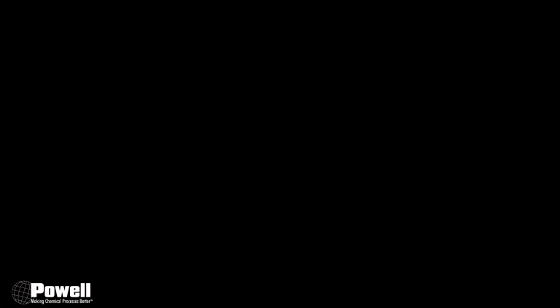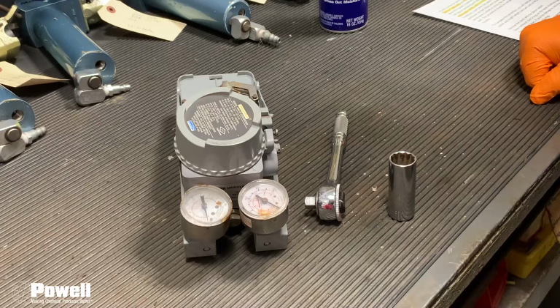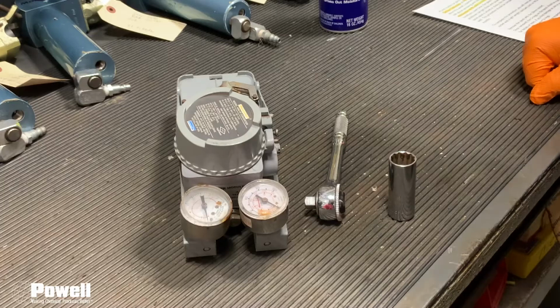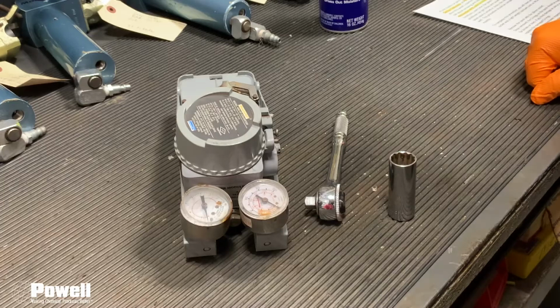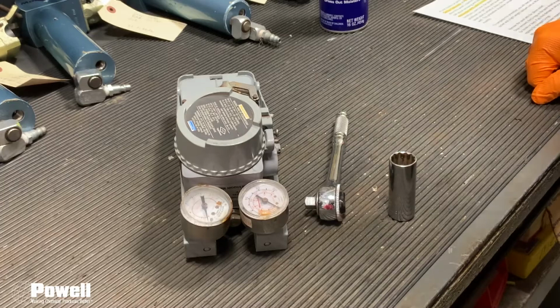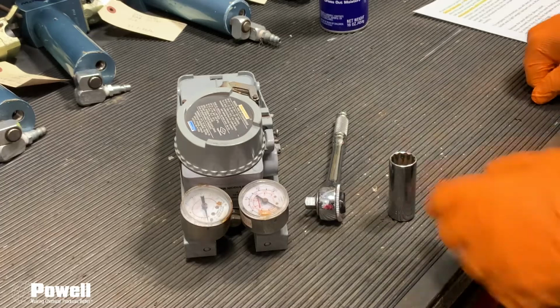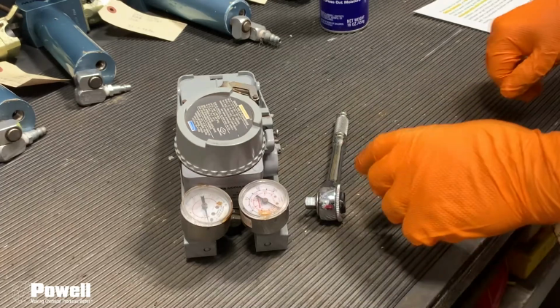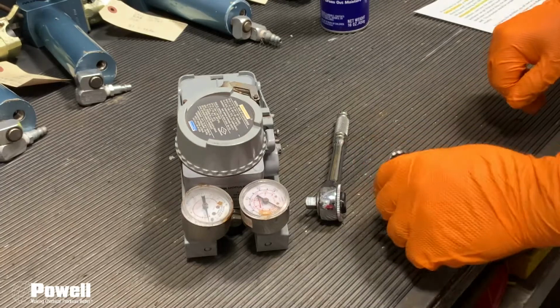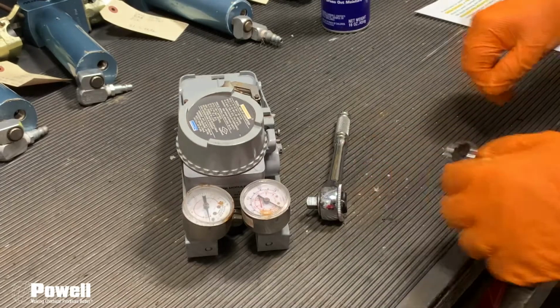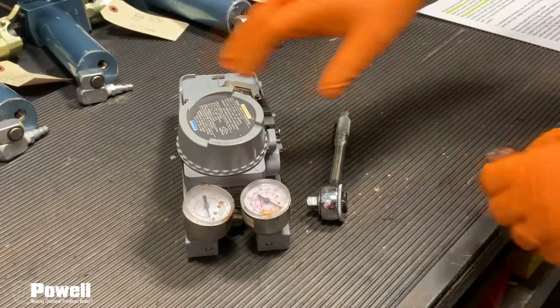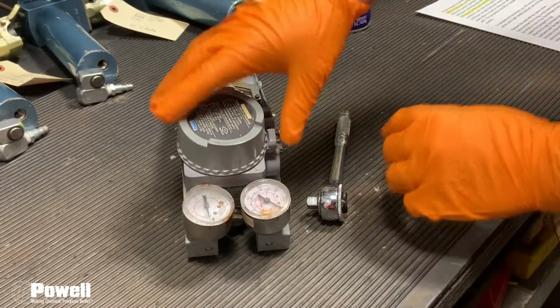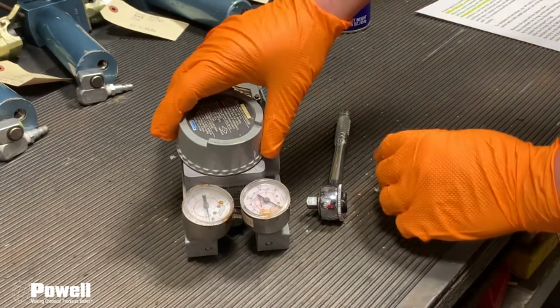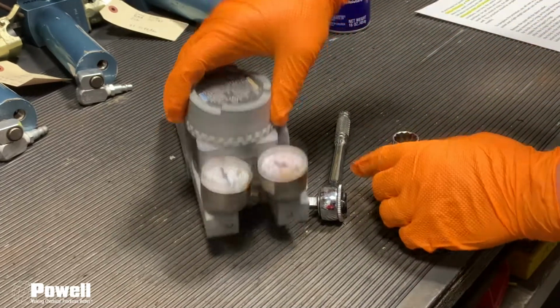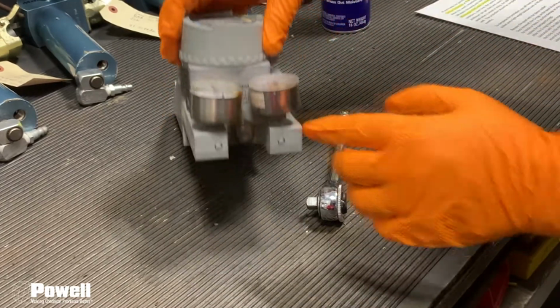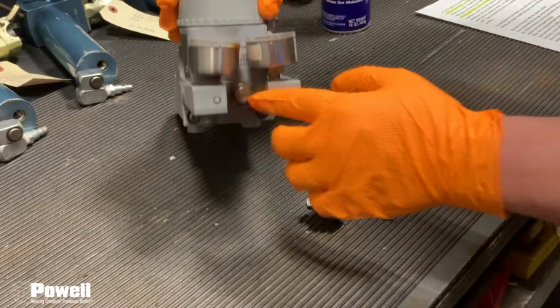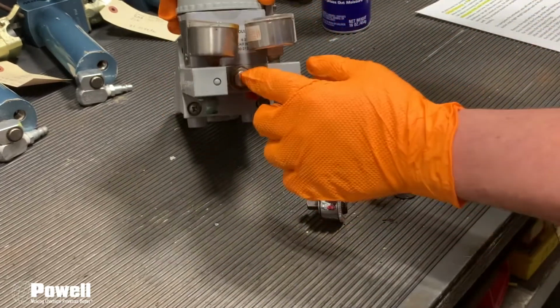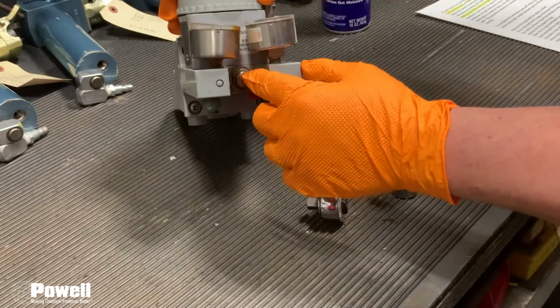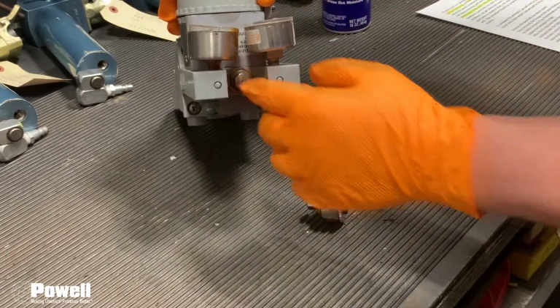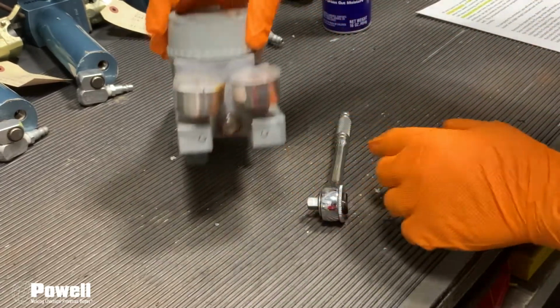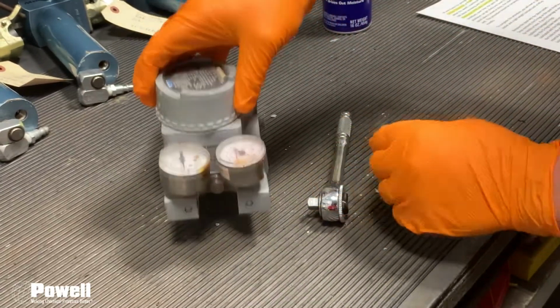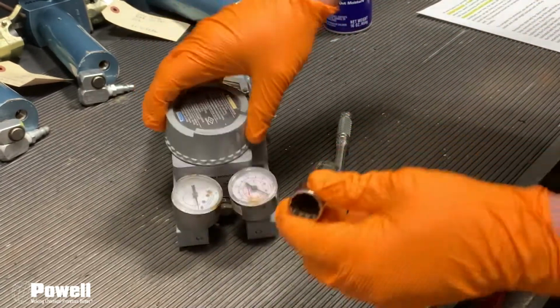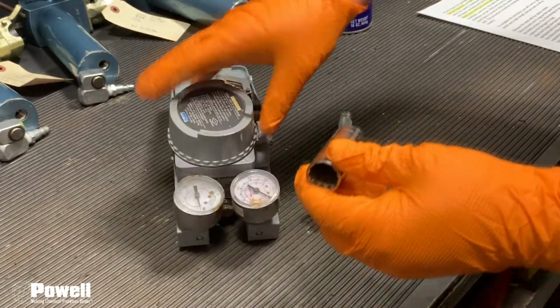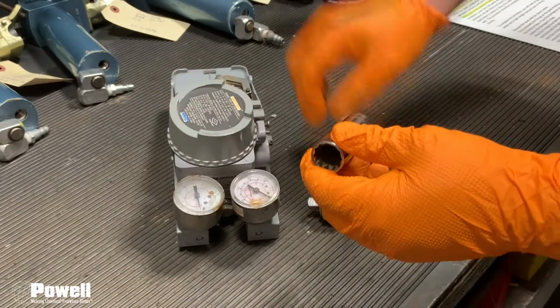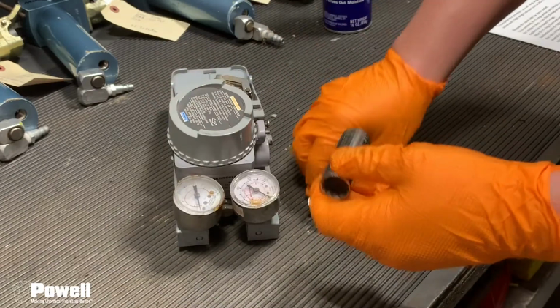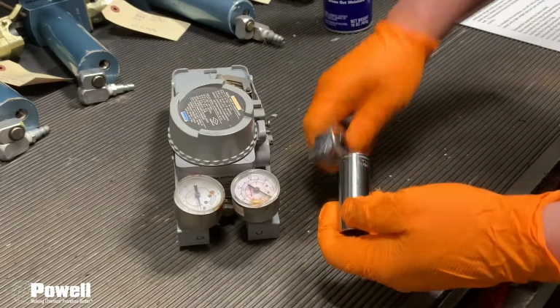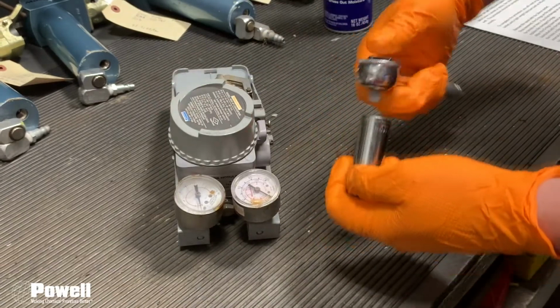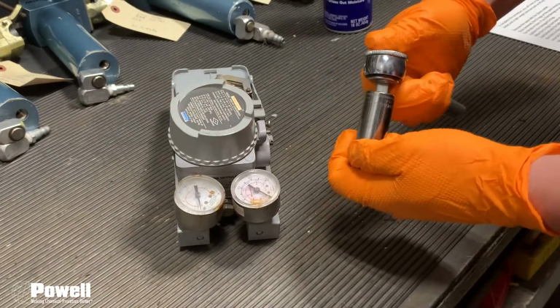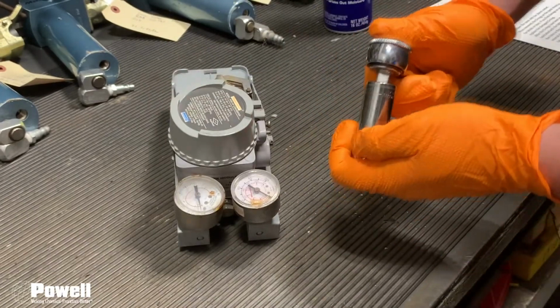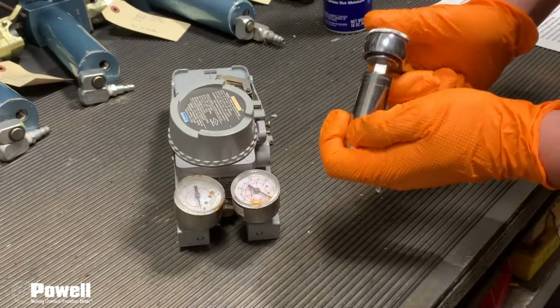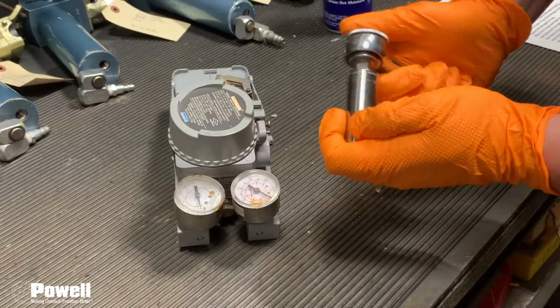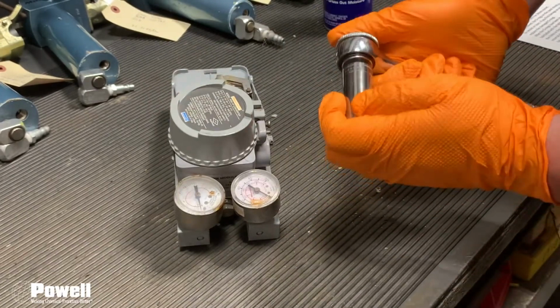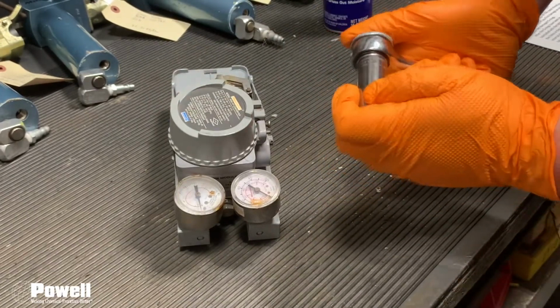To start, you are going to want to remove the spool with the 18 millimeter deep well socket like so.